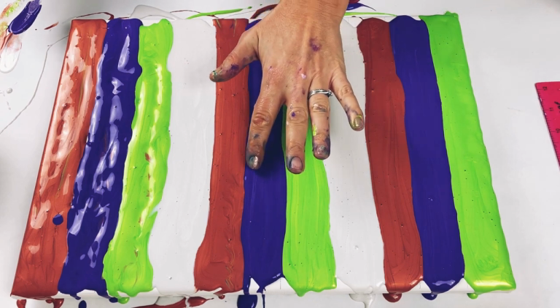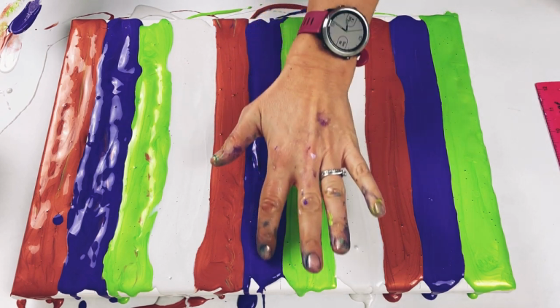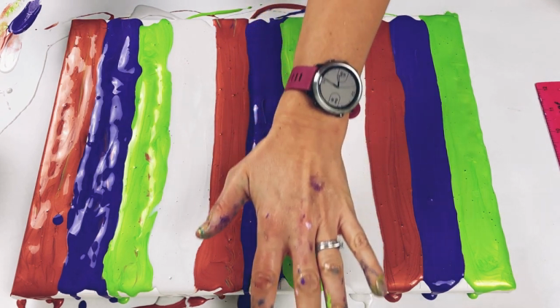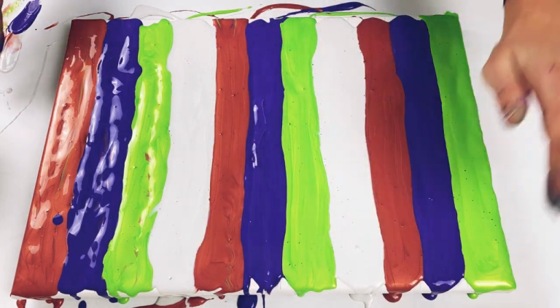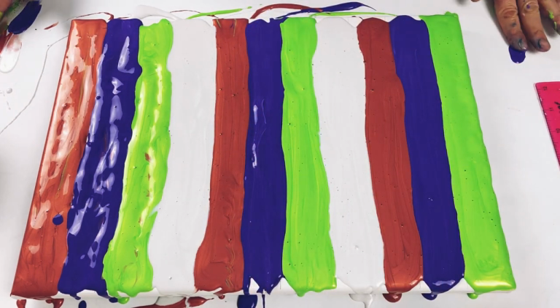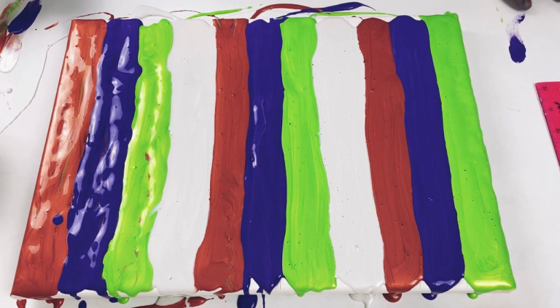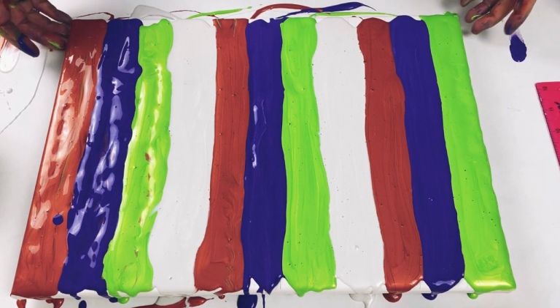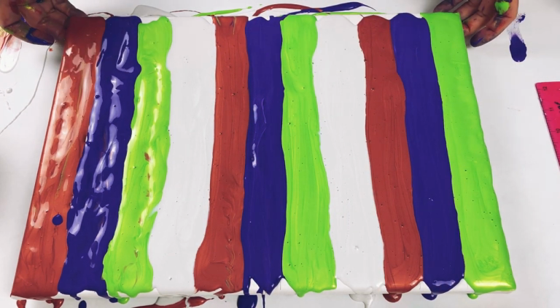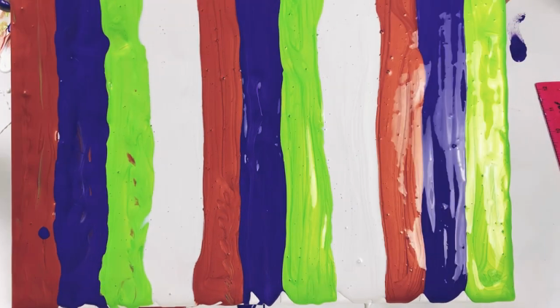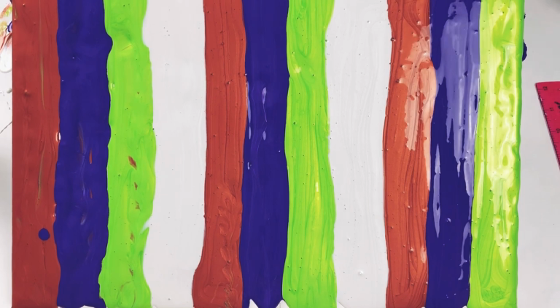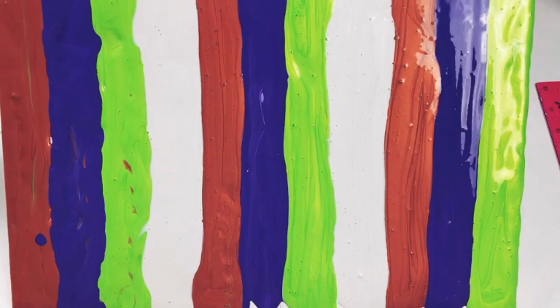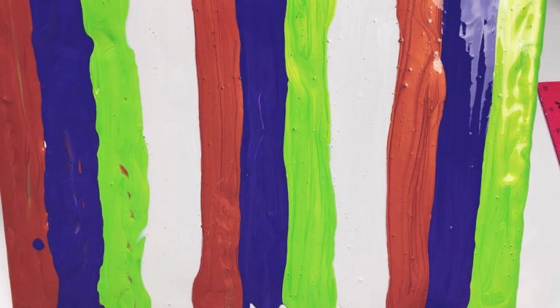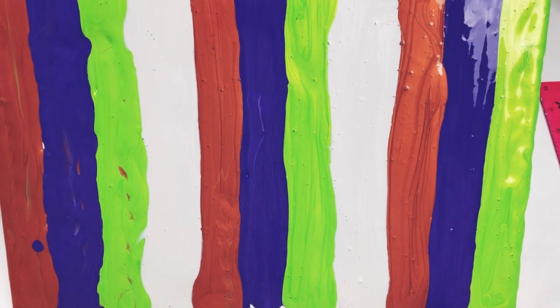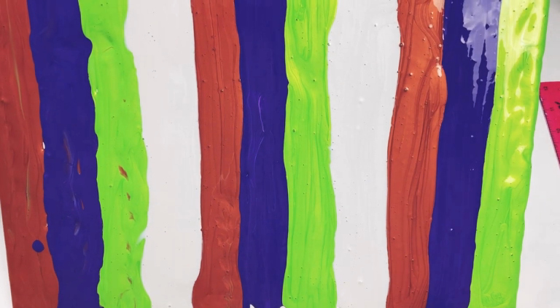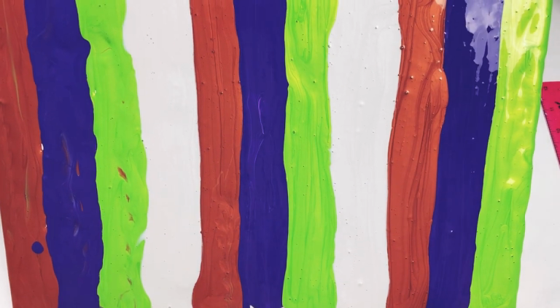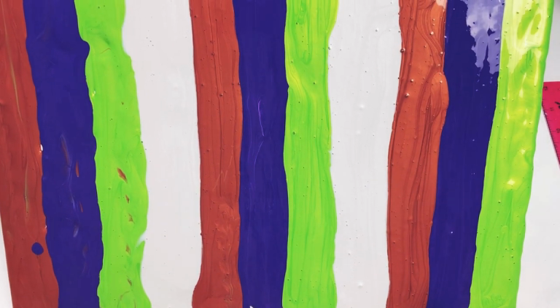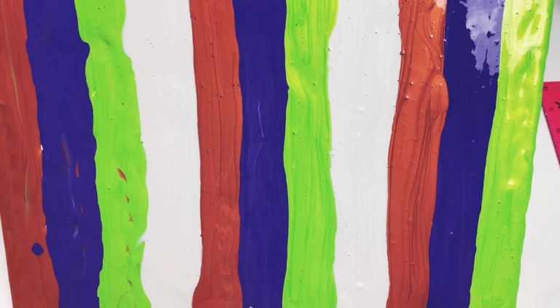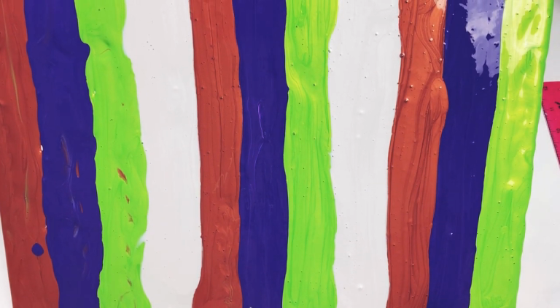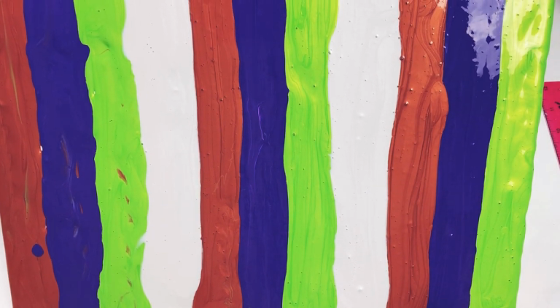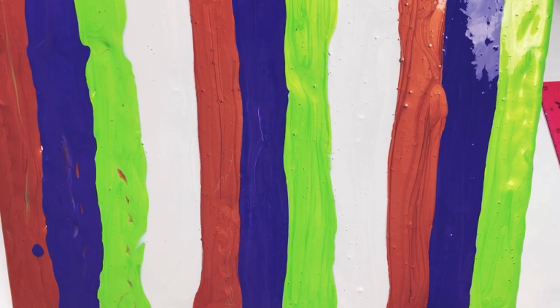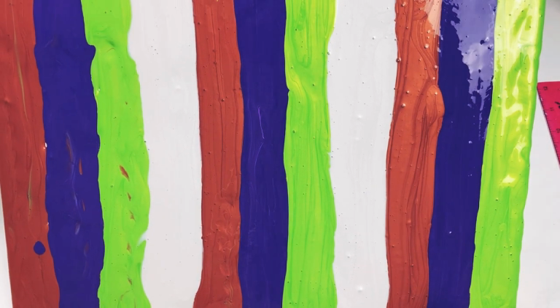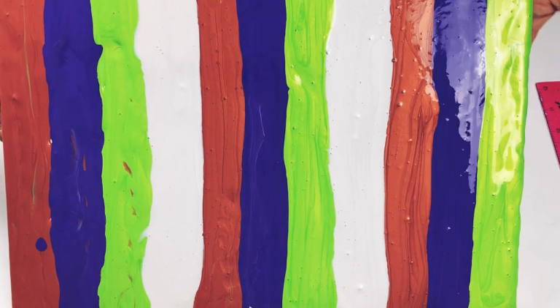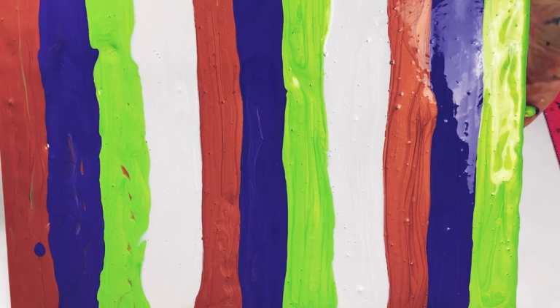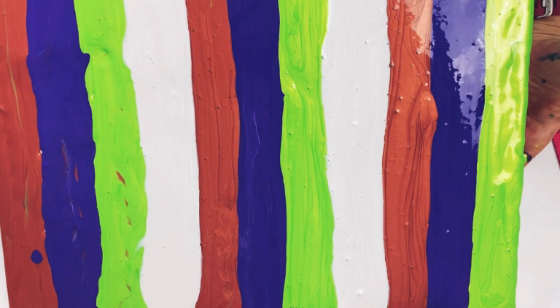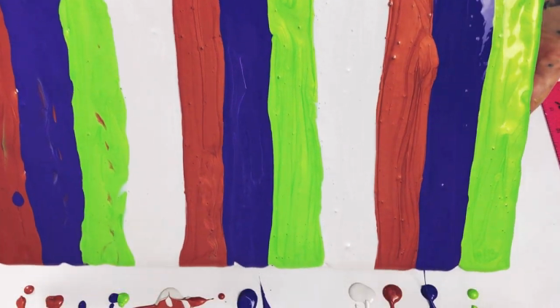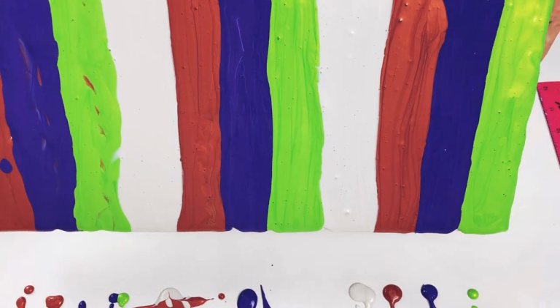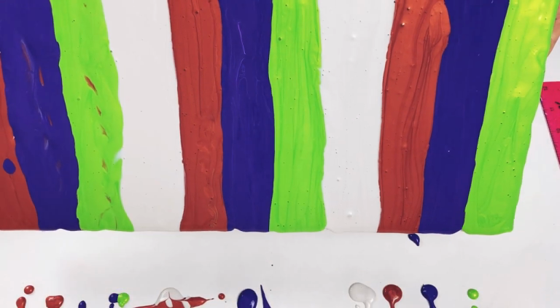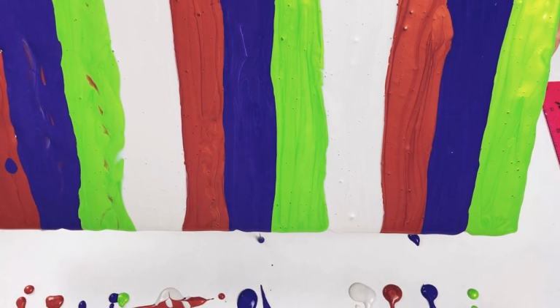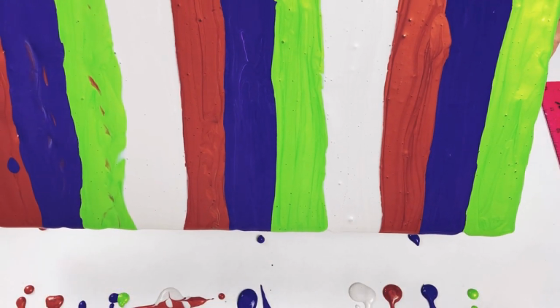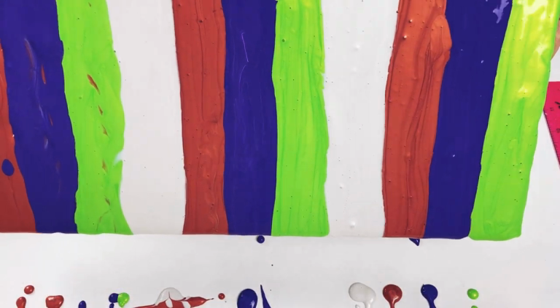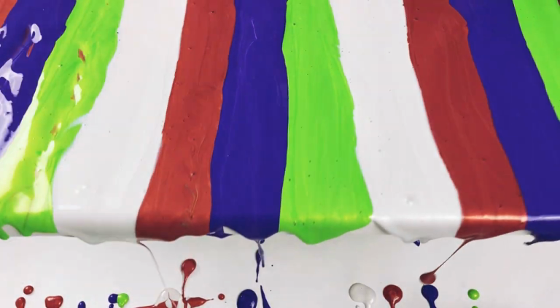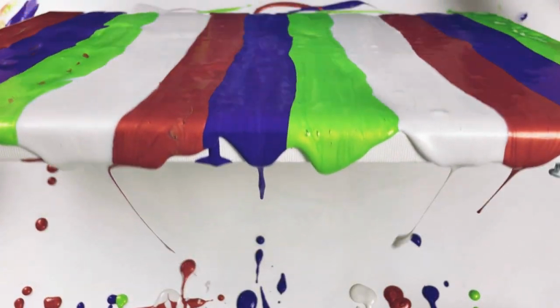All right, that's most of it covered. I'm now just going to tip a little bit off to get the edges covered, and that also really smooths out the paint.